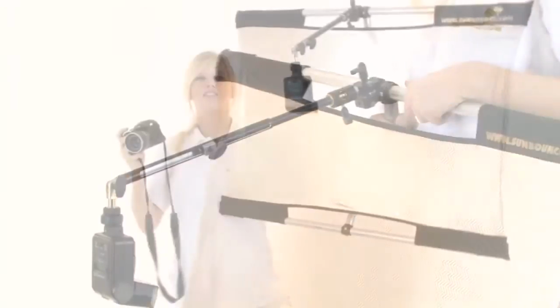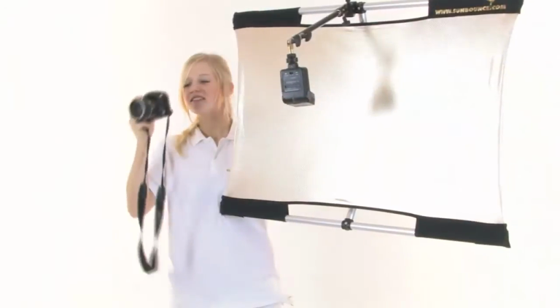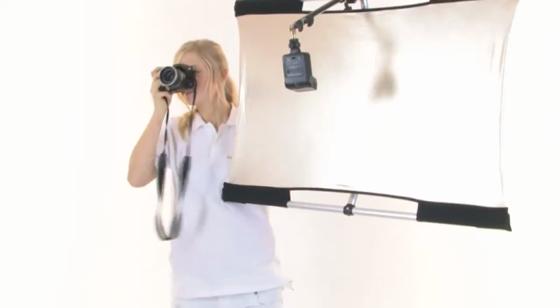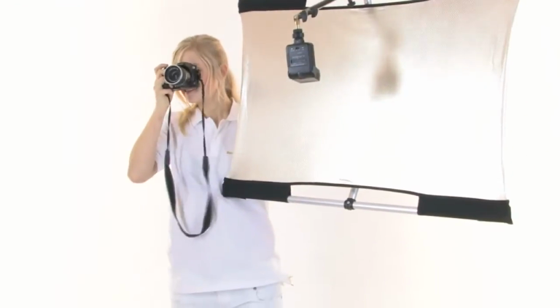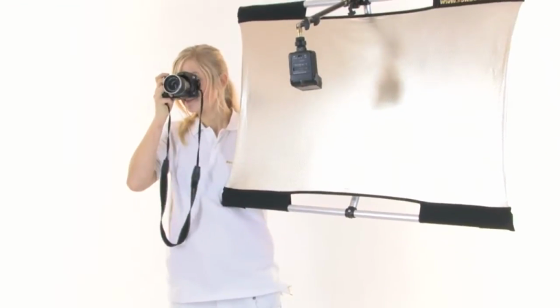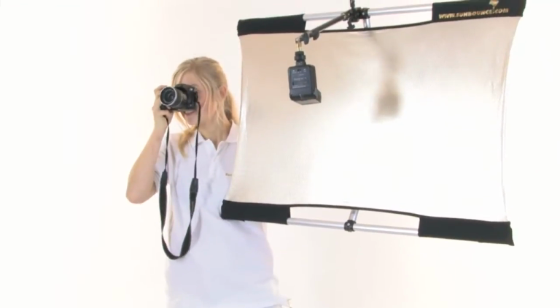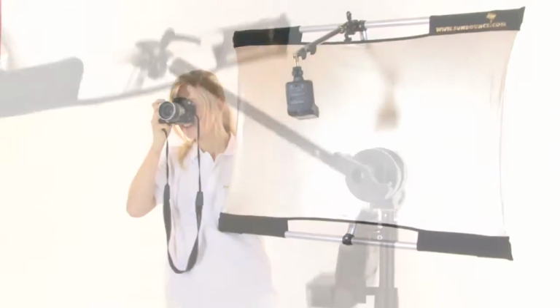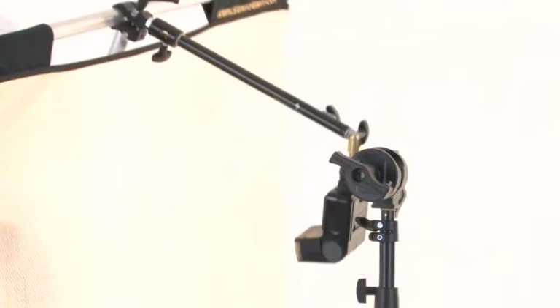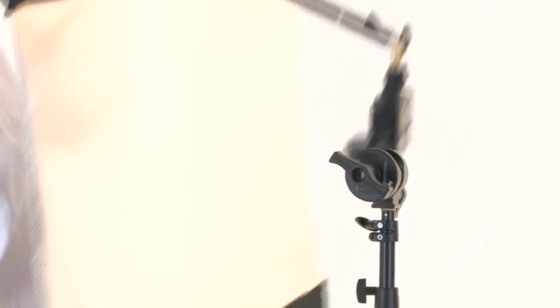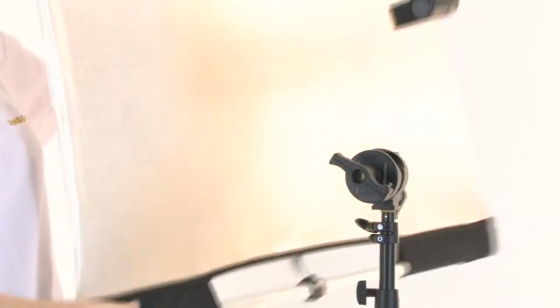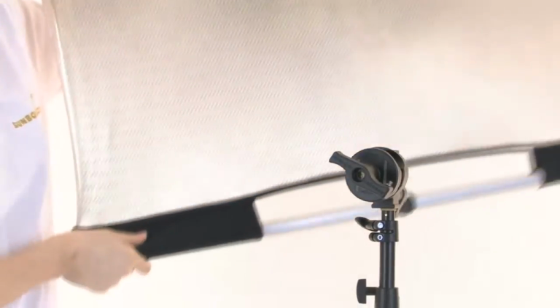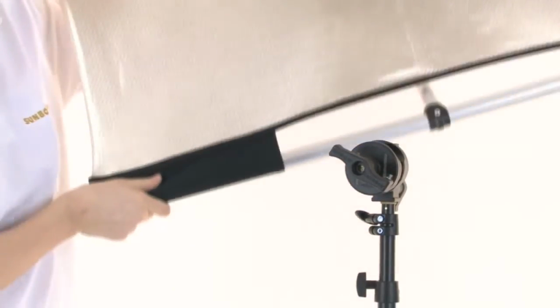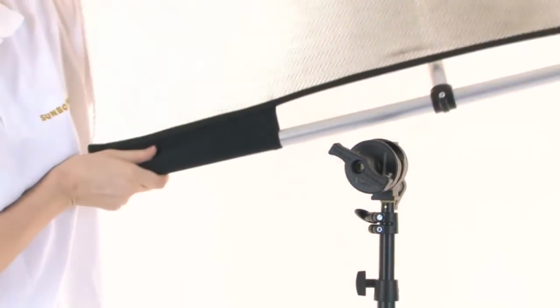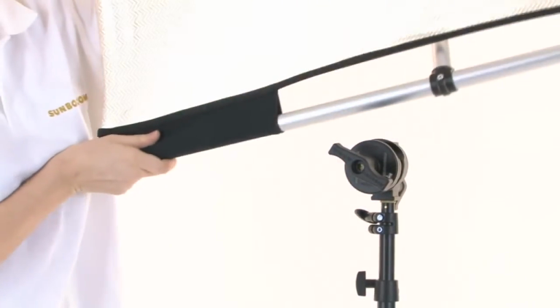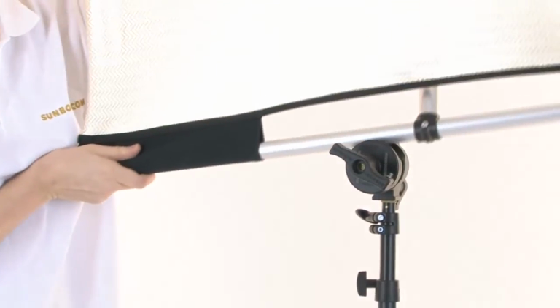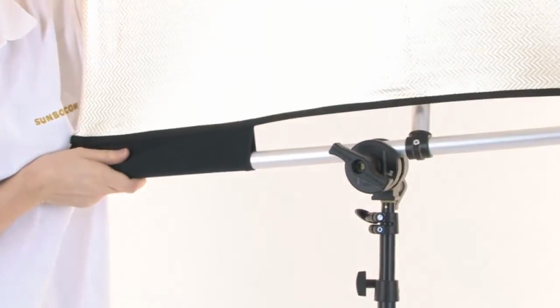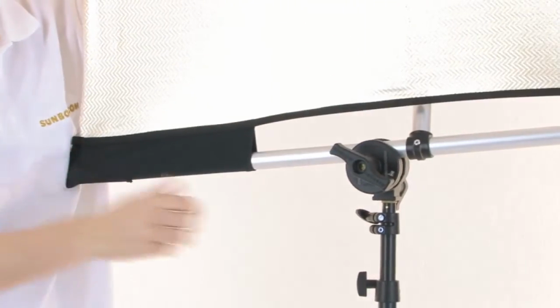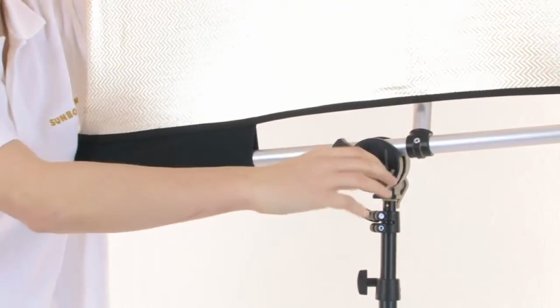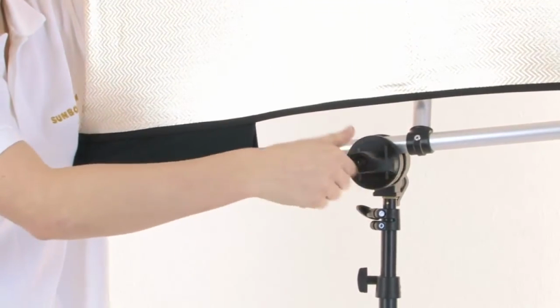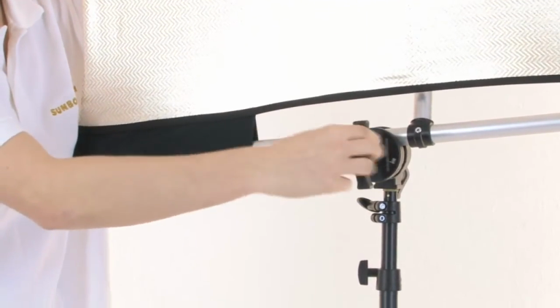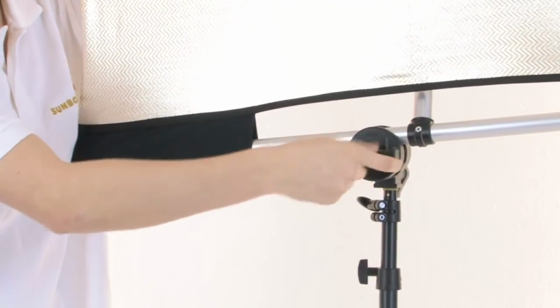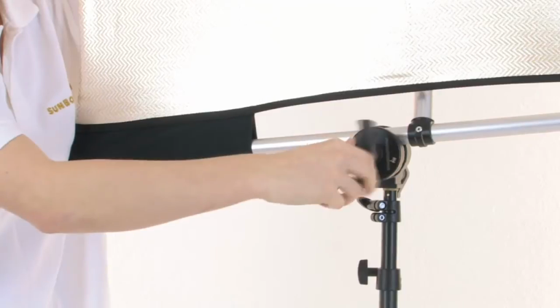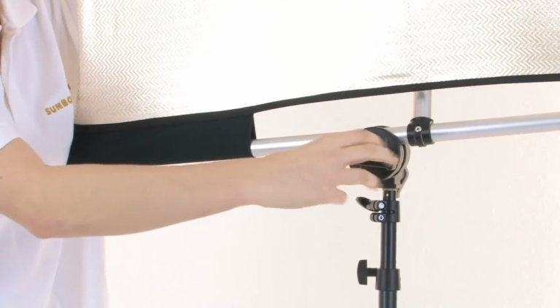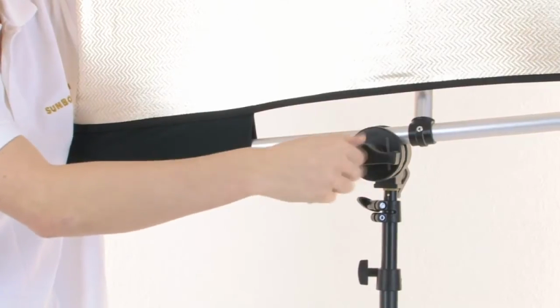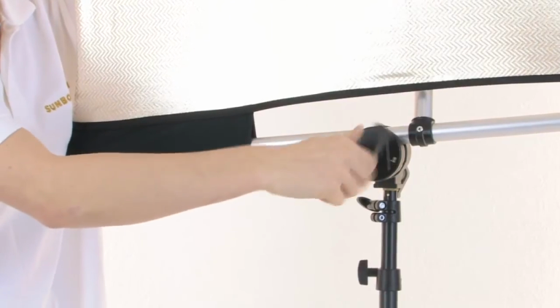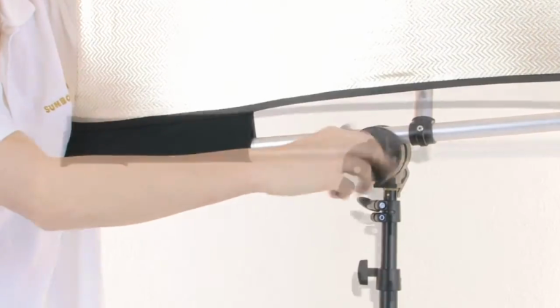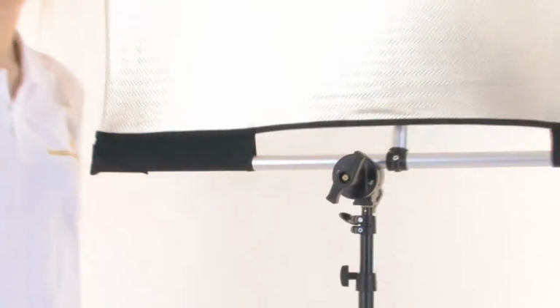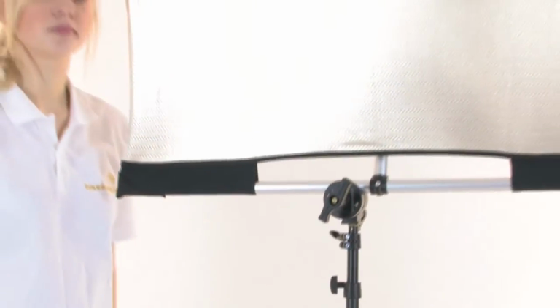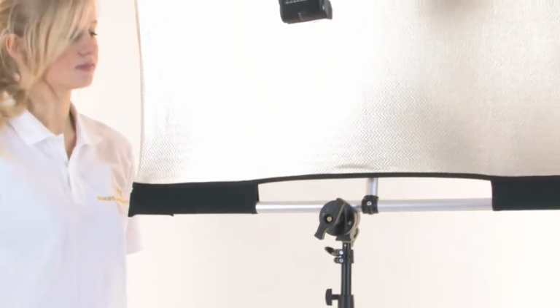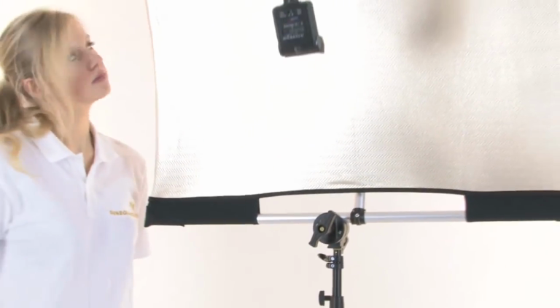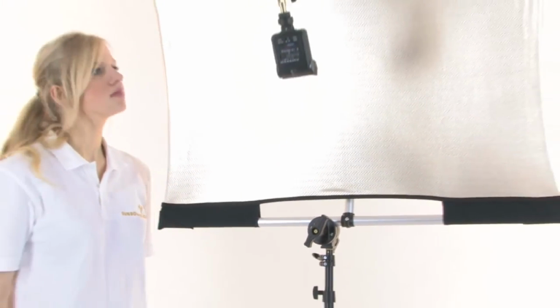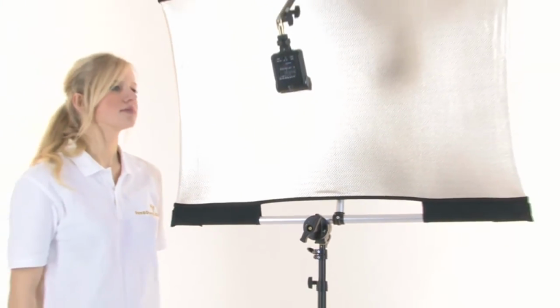Now the micro mini is ready to be used as a flash reflector. The micro mini with flash bracket can easily be mounted on a lightweight lamp tripod with the SunBounce grip head. The grip head allows the reflector to be tilted to any position.